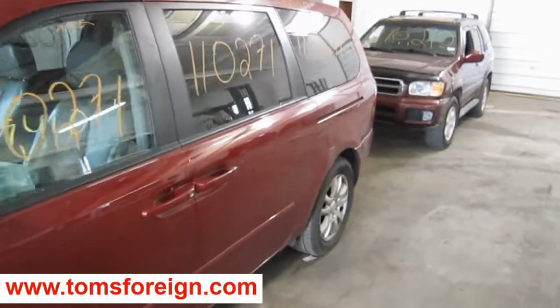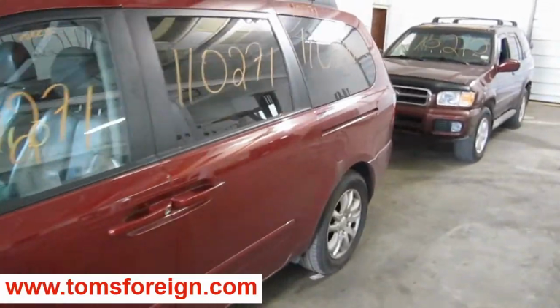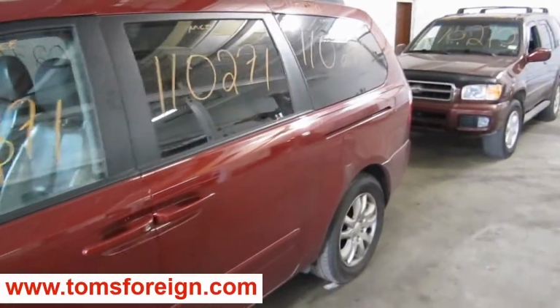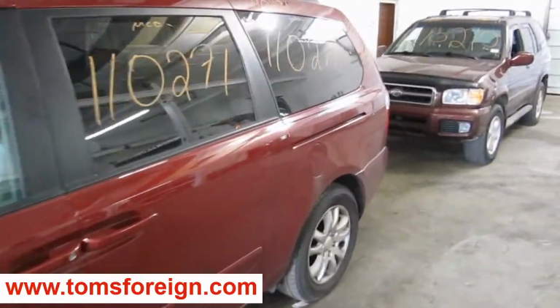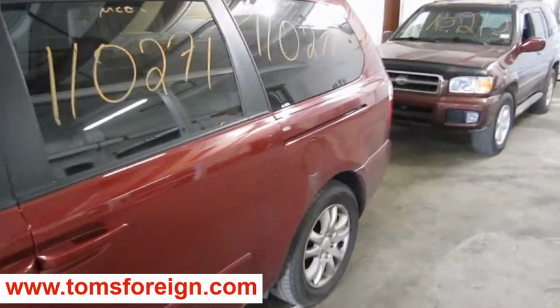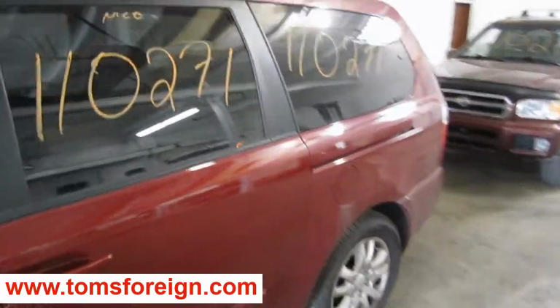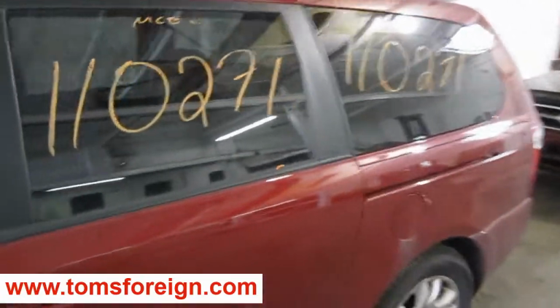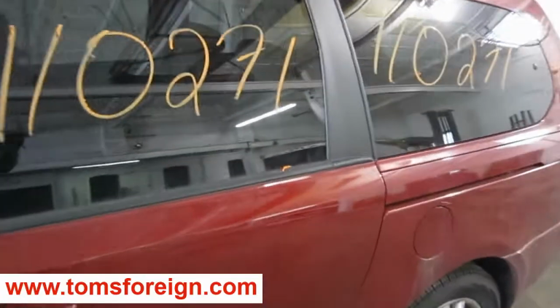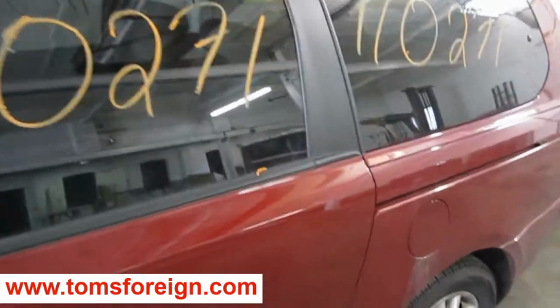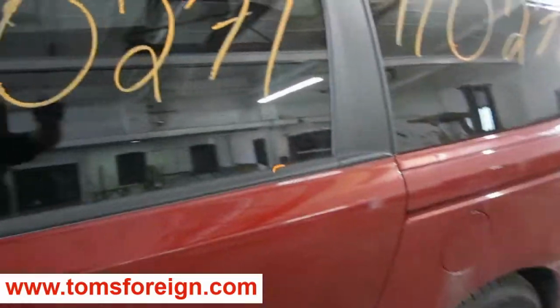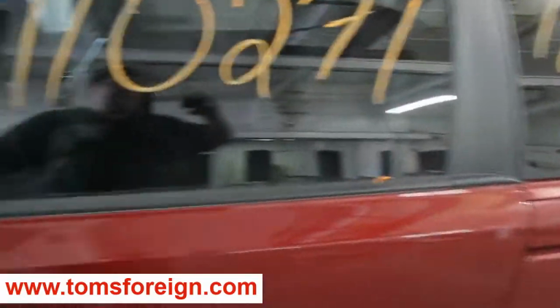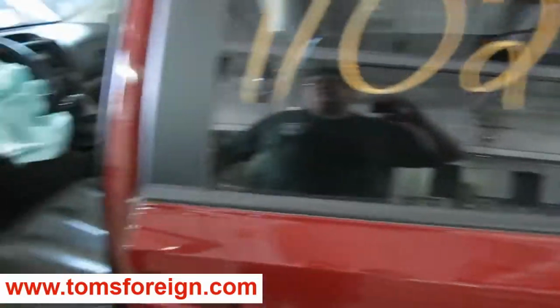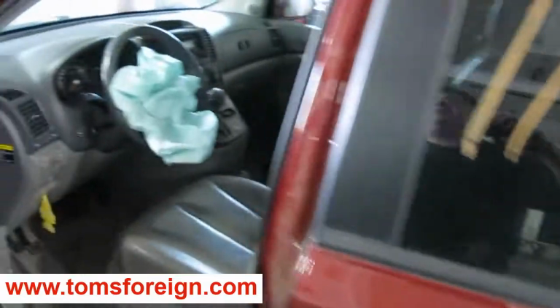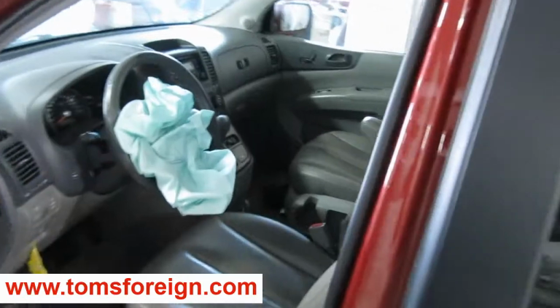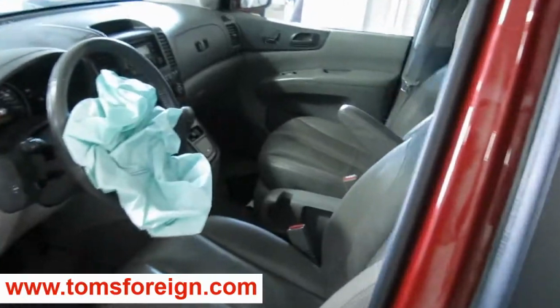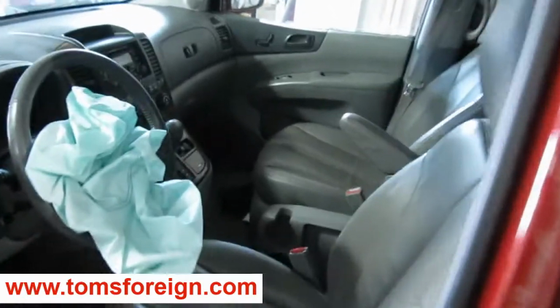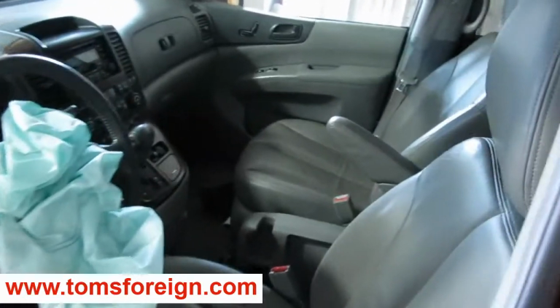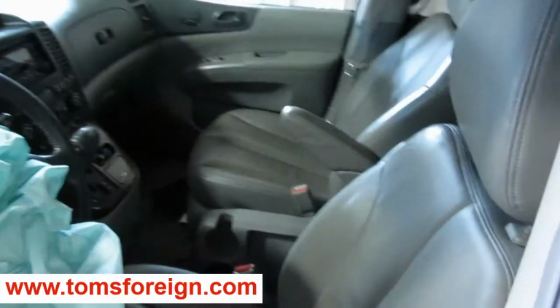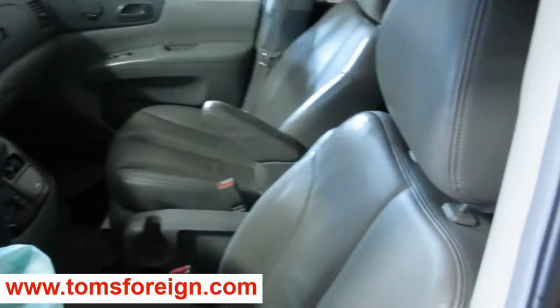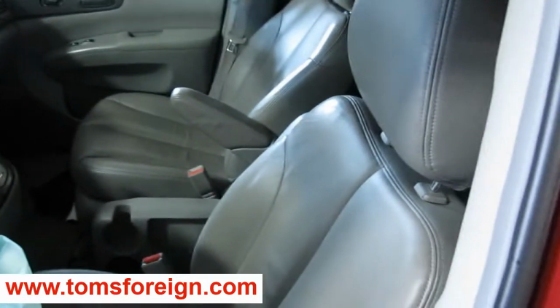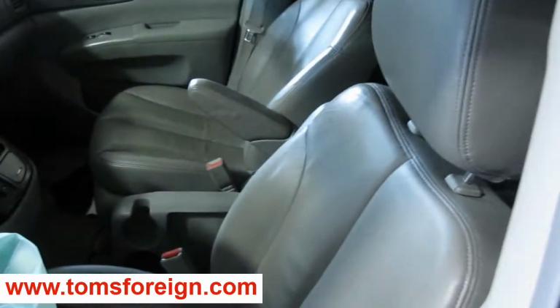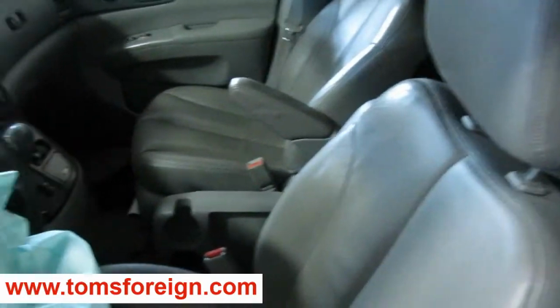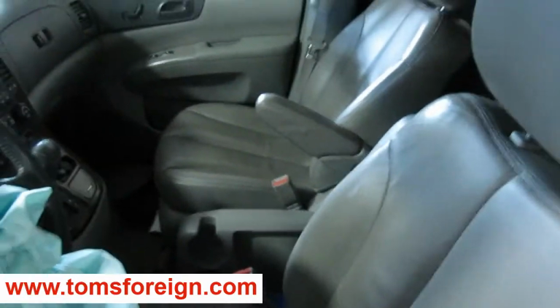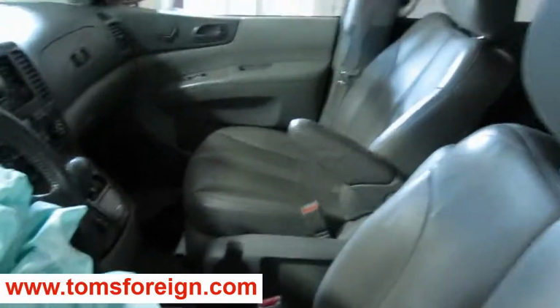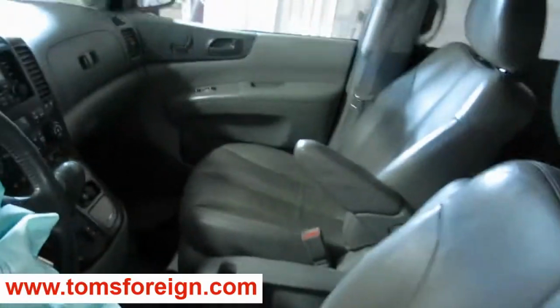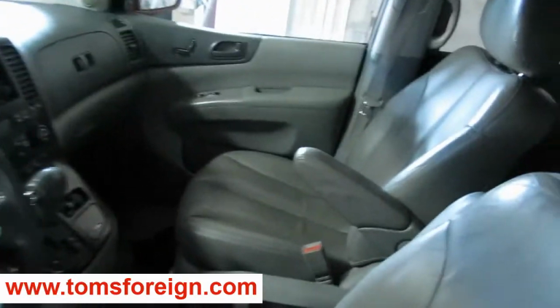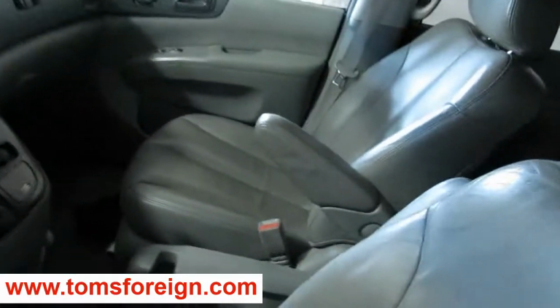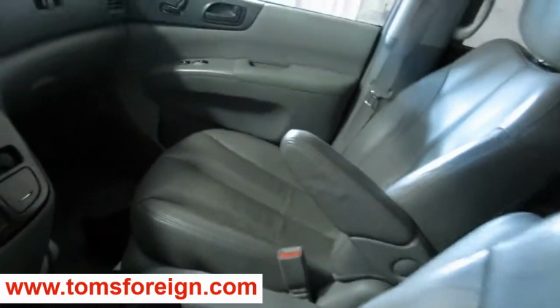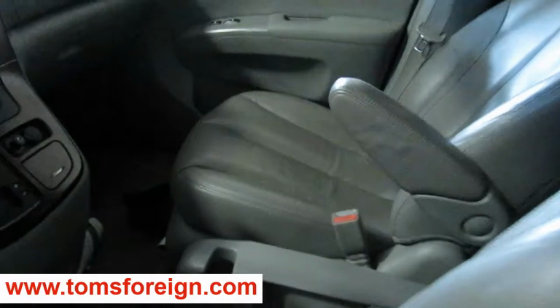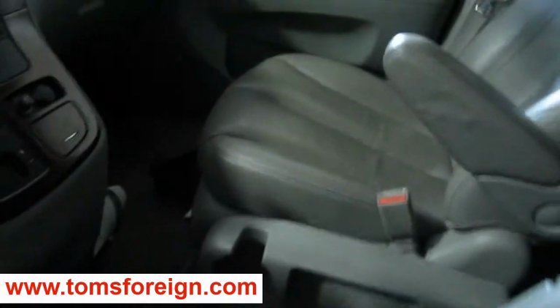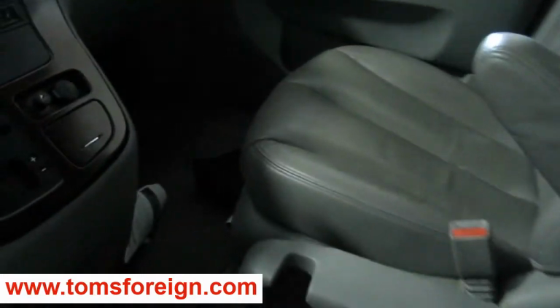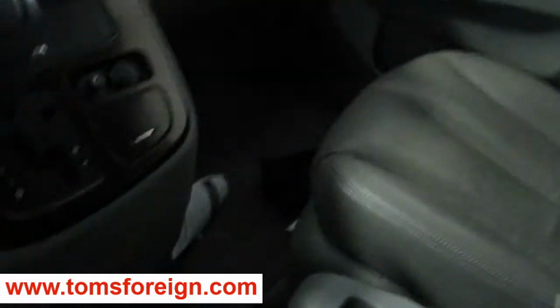The production date of this vehicle is April of 2006. The vehicle does currently have 79,000 miles. It also has a very nice gray leather interior.